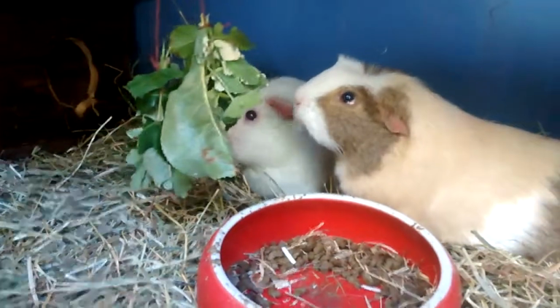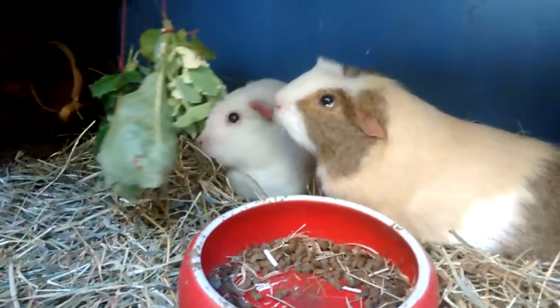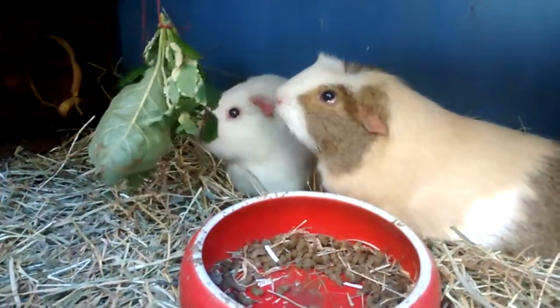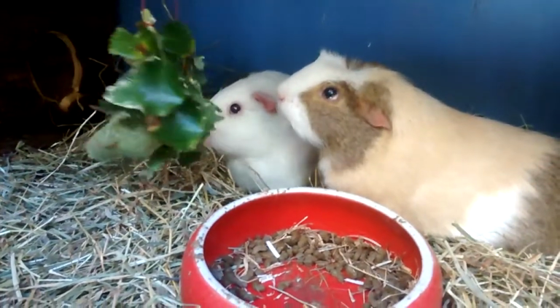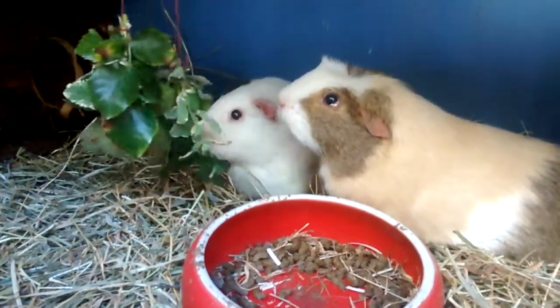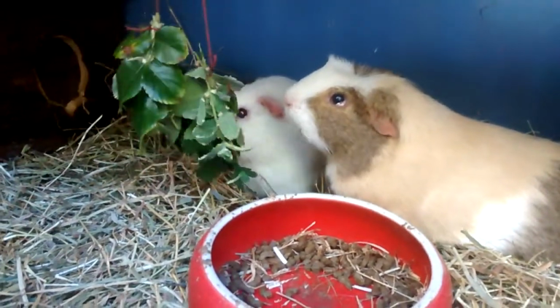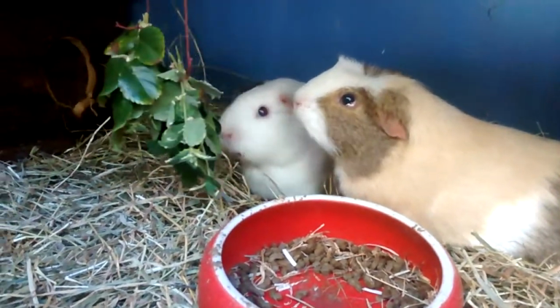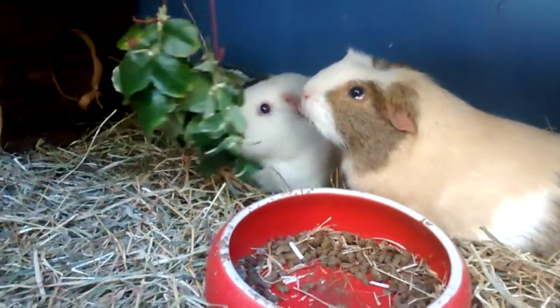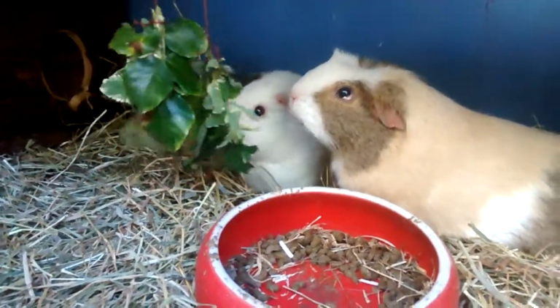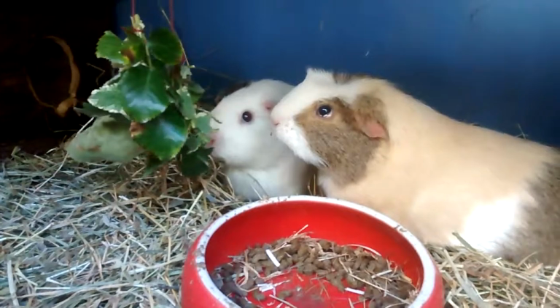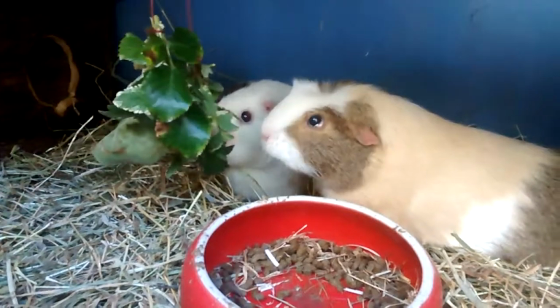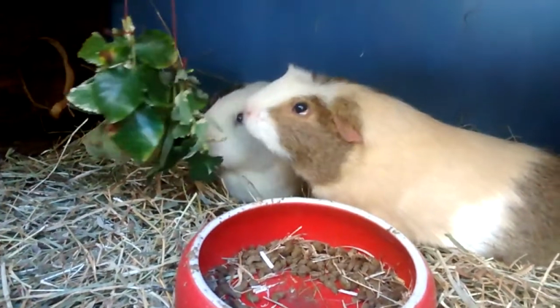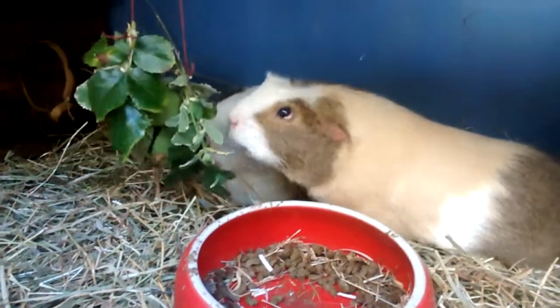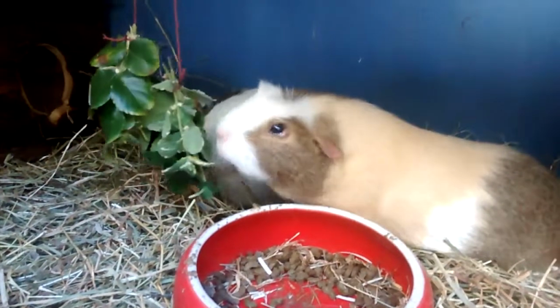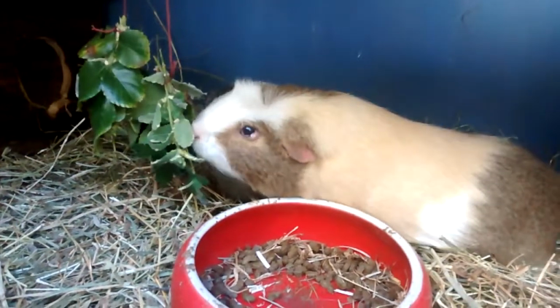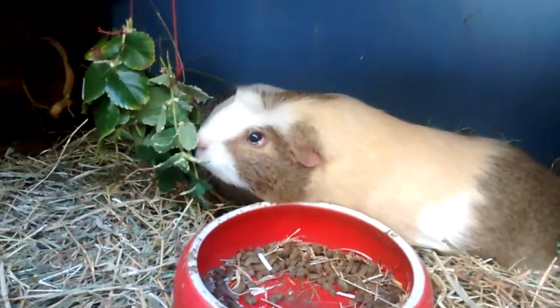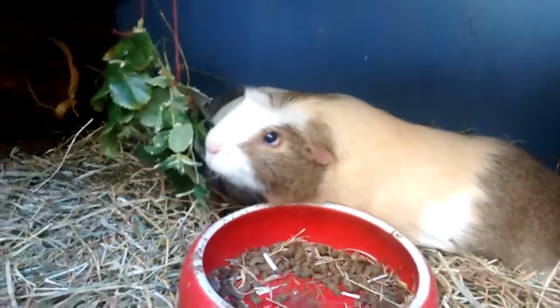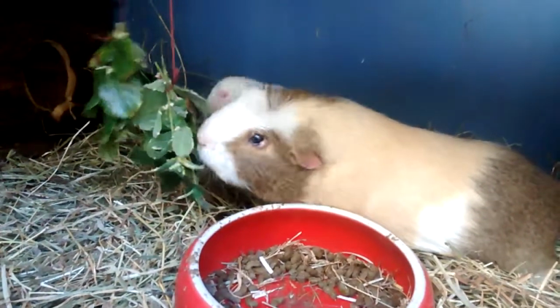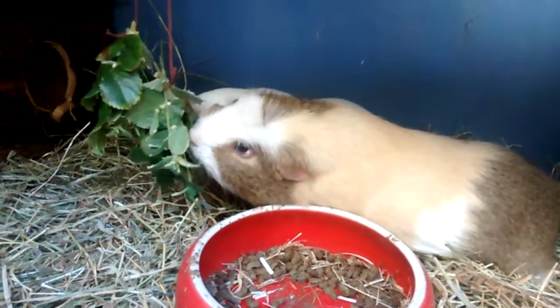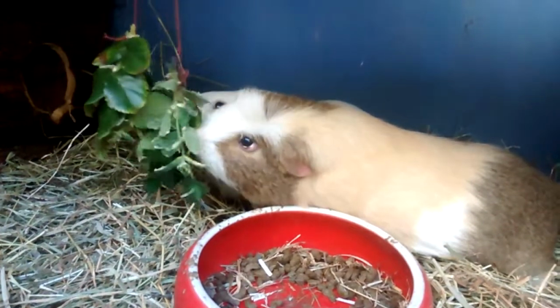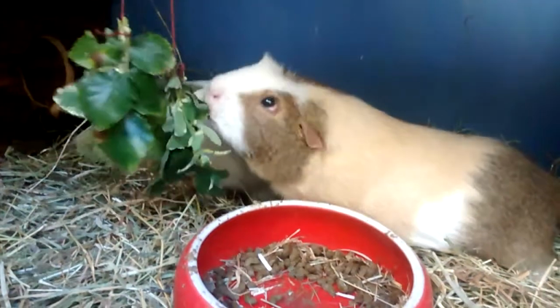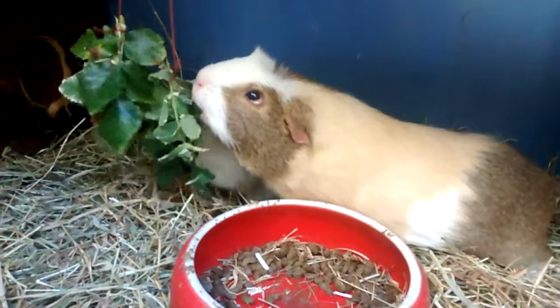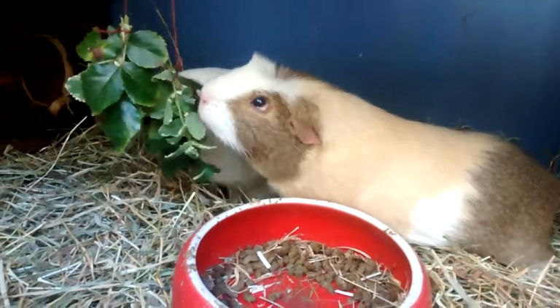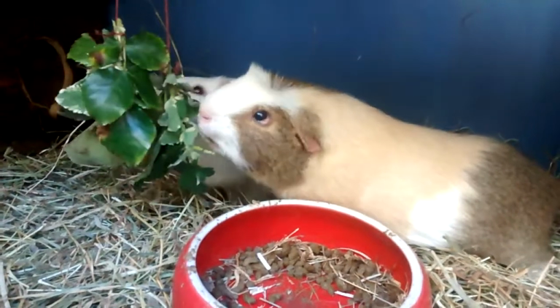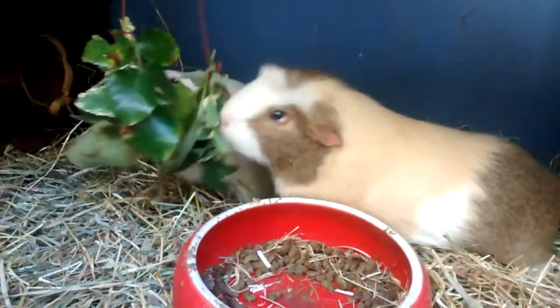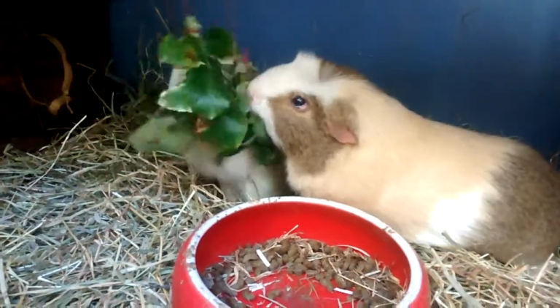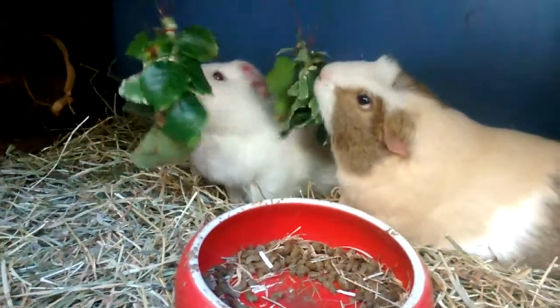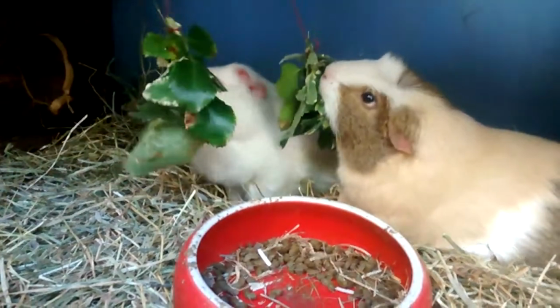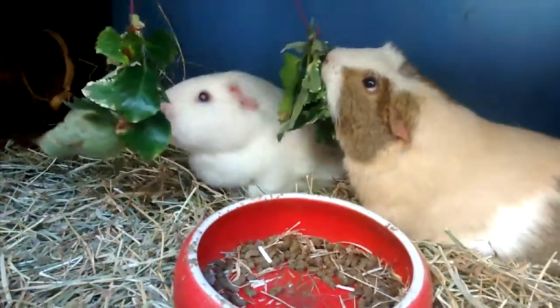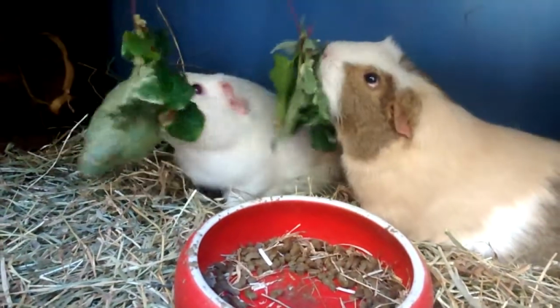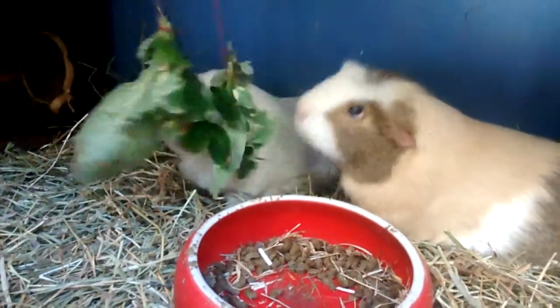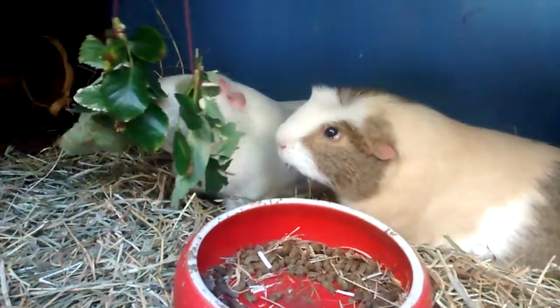Harvey and Acorn are being very sedate about it though and are in typical fashion laying down to eat it, which isn't out of the ordinary for these two at all. They're the laziest guinea pigs ever.